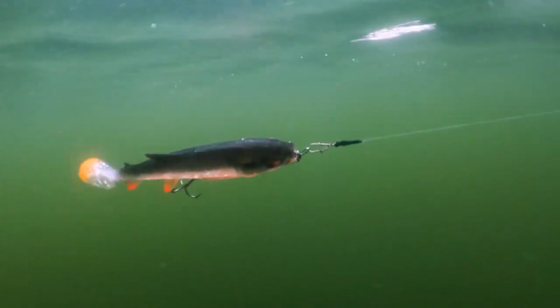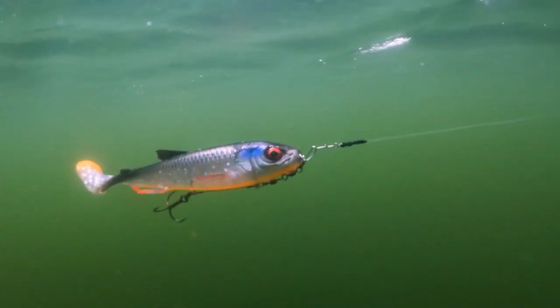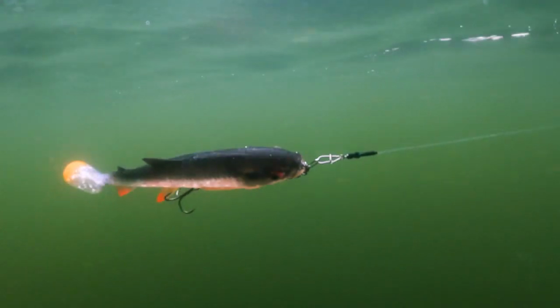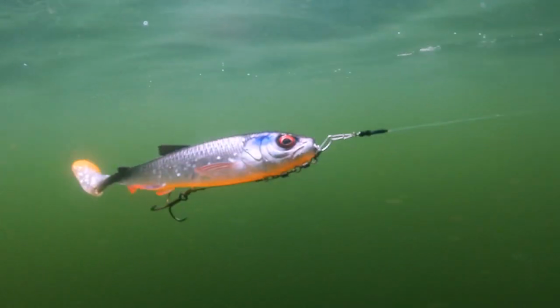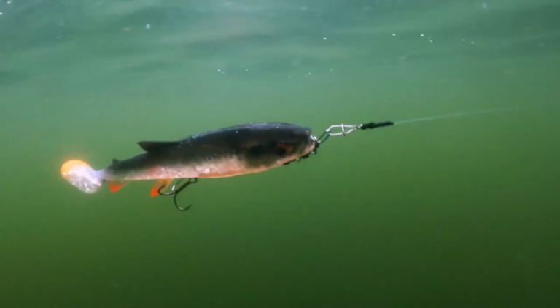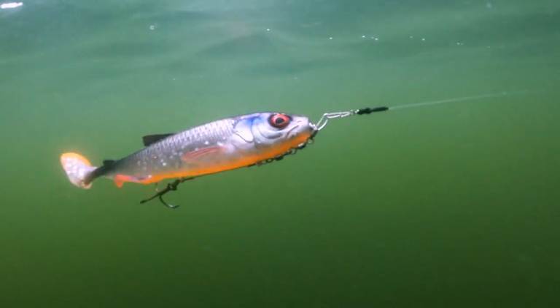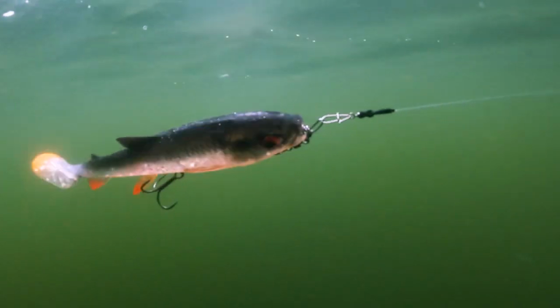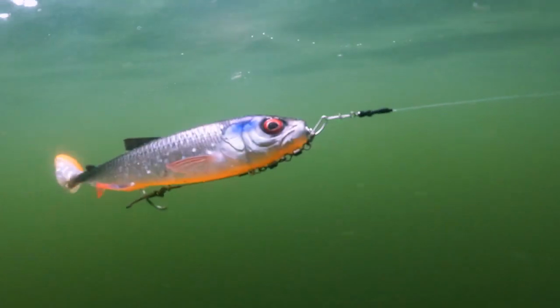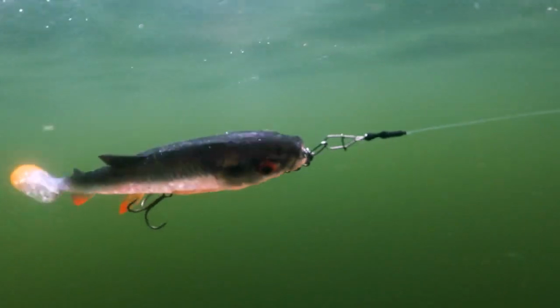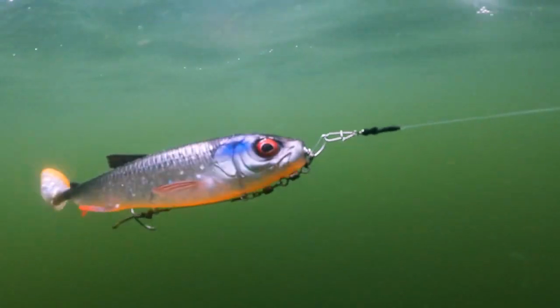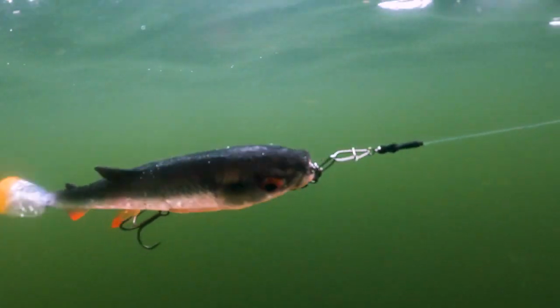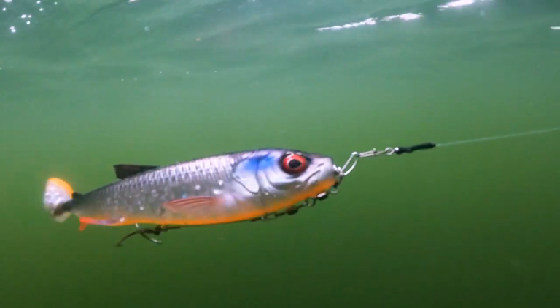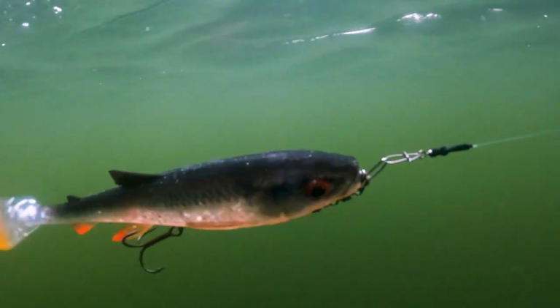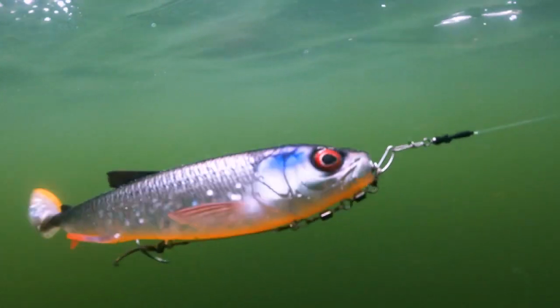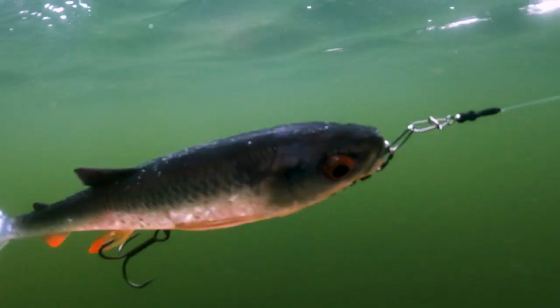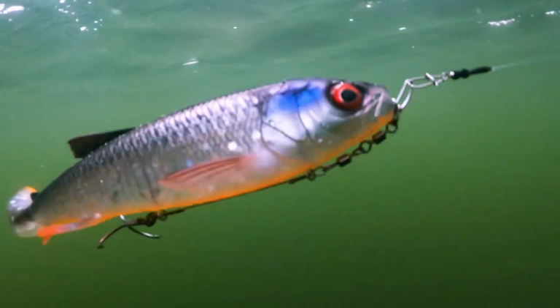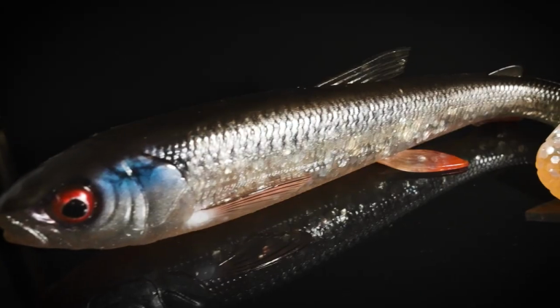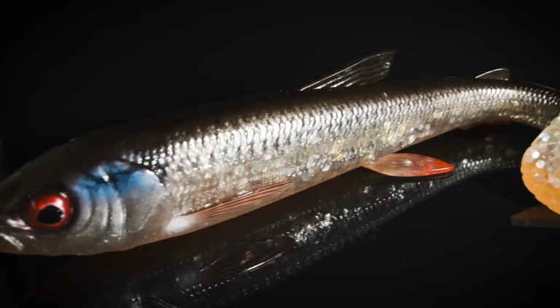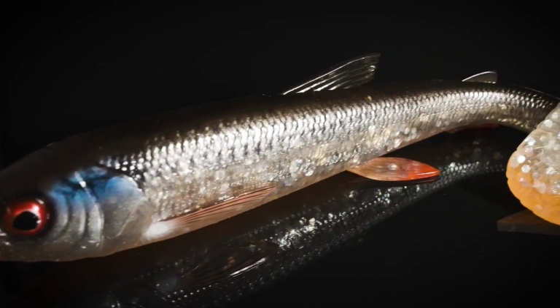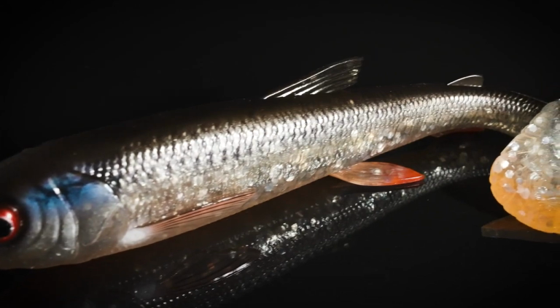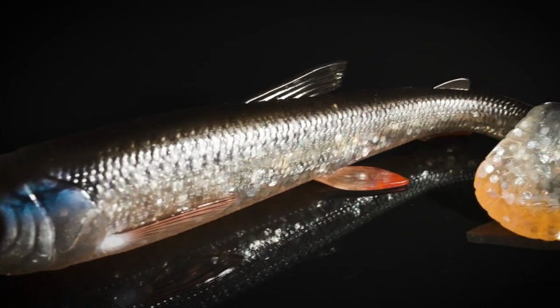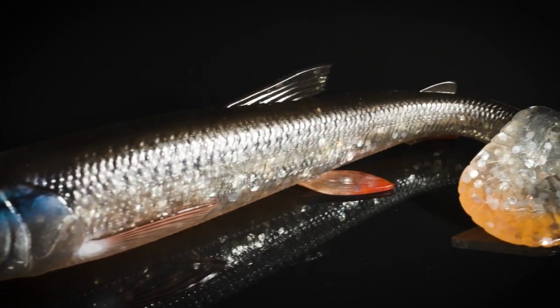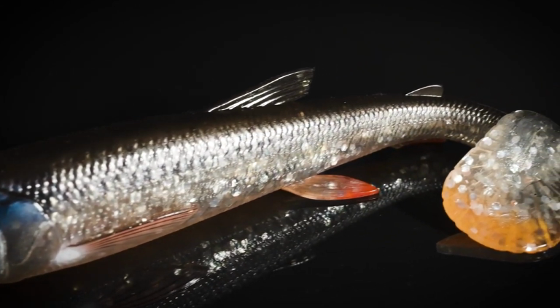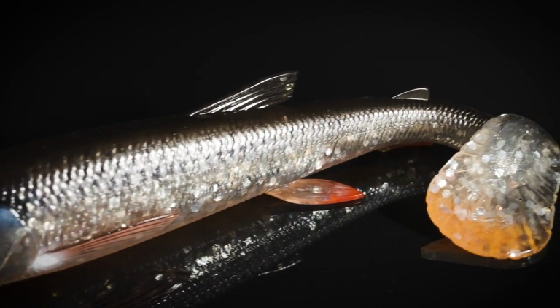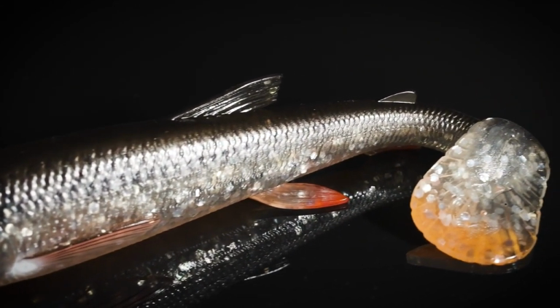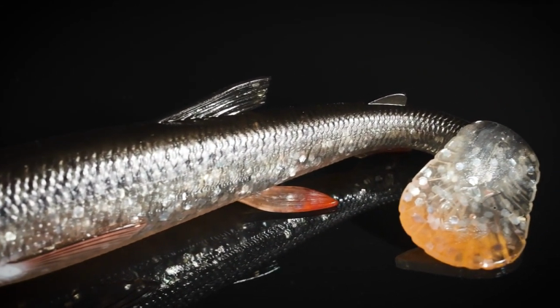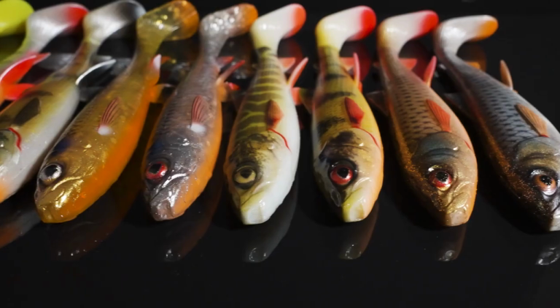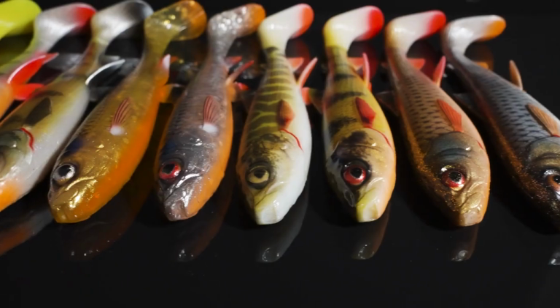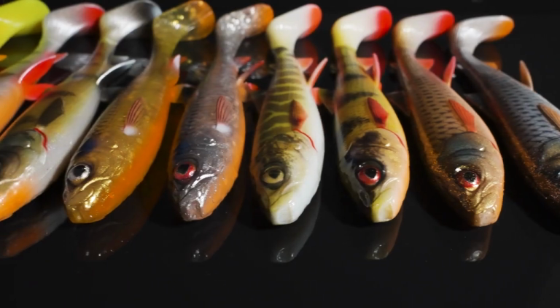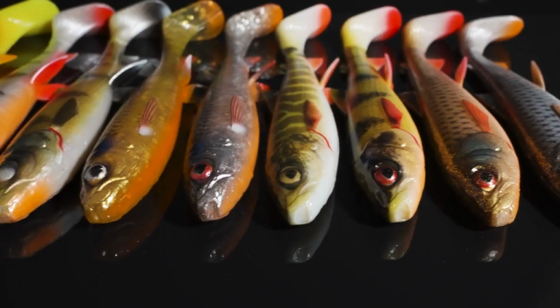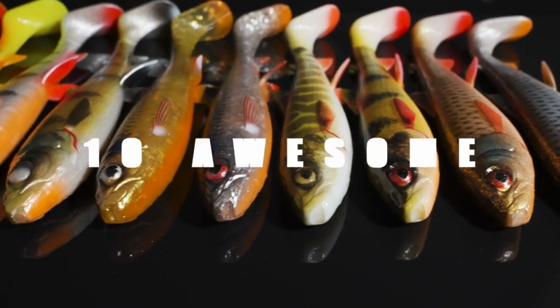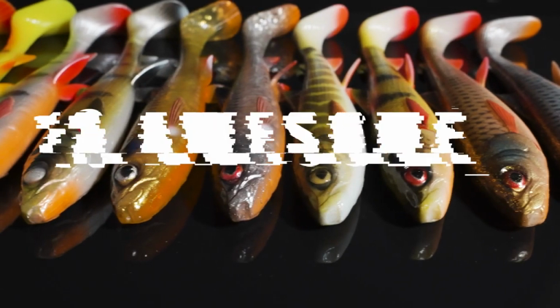Just incredible details here. We went really far to get all those perfect details inside. Big kicking paddle tail with this prism design where you've got all the details that runs all the way out to the end of the tail.